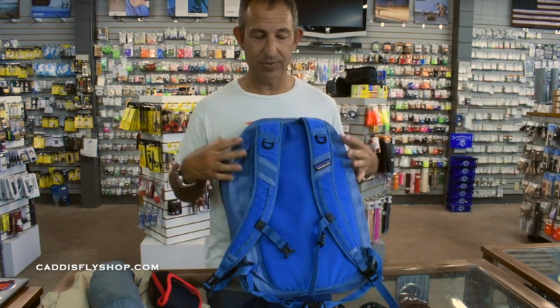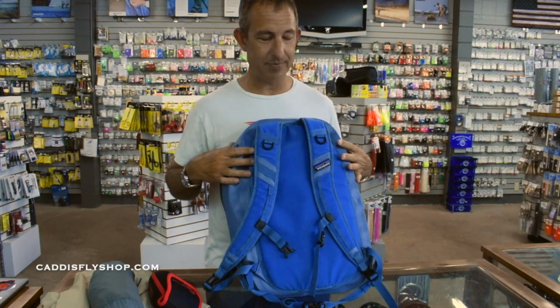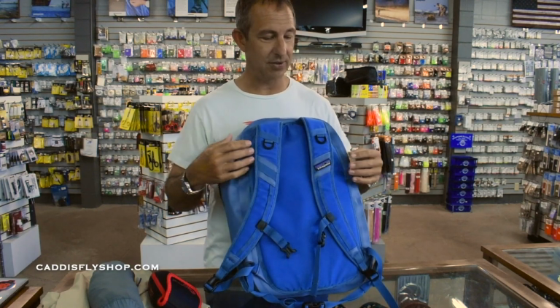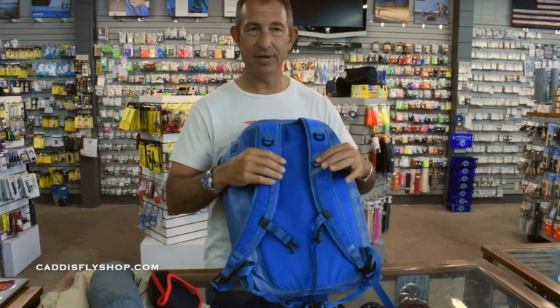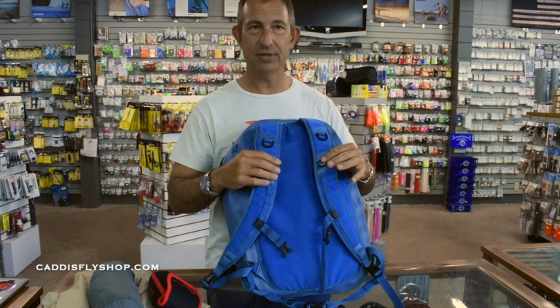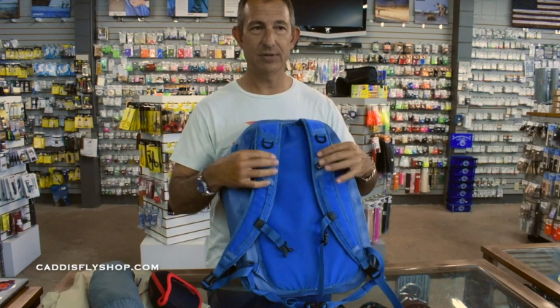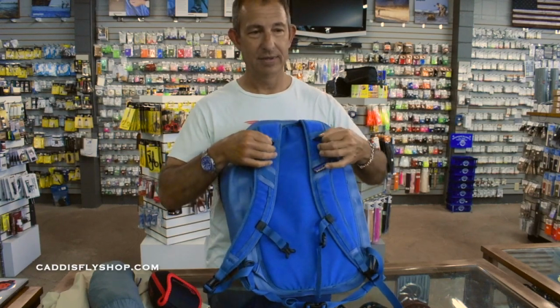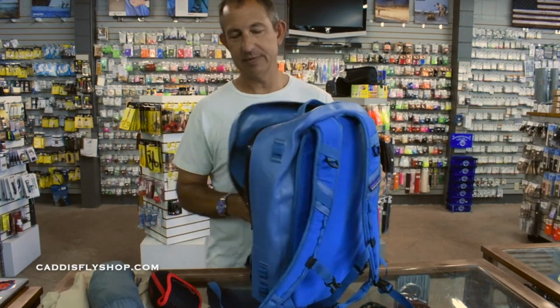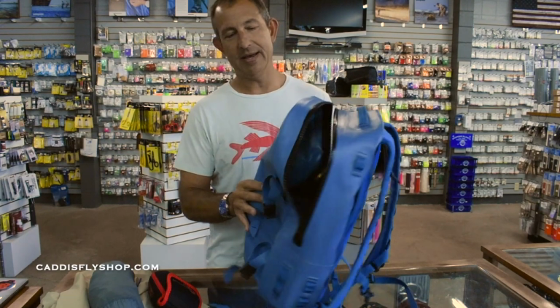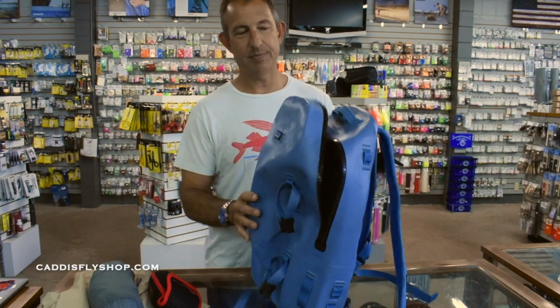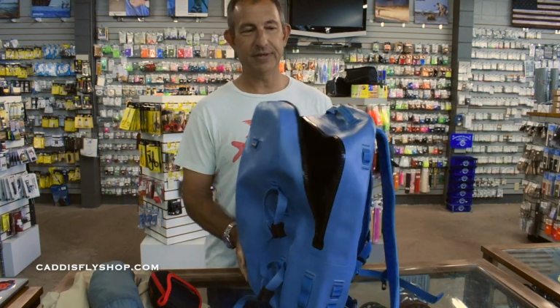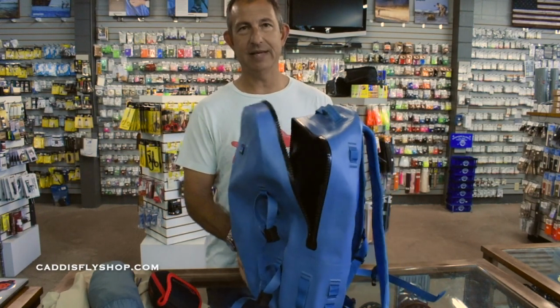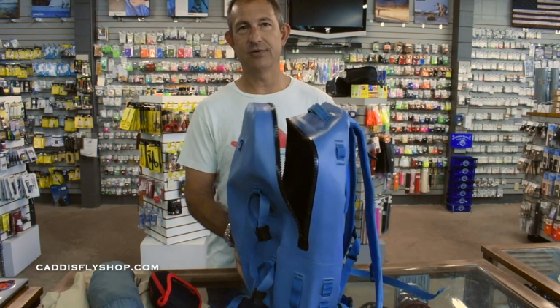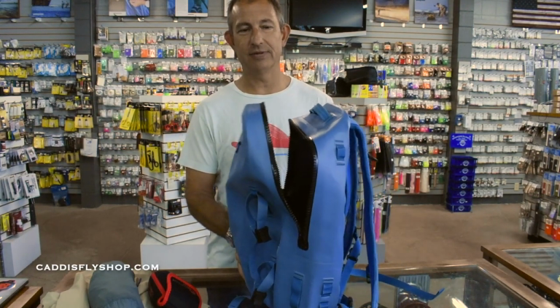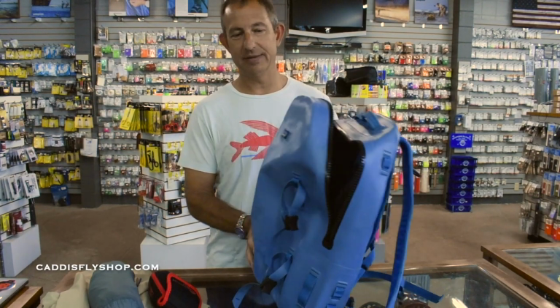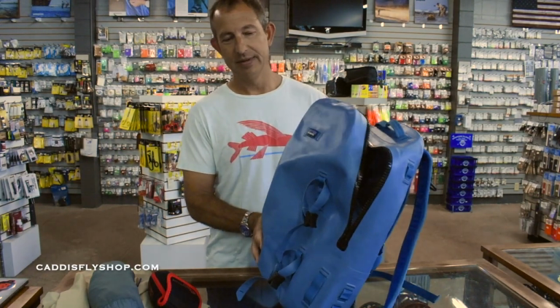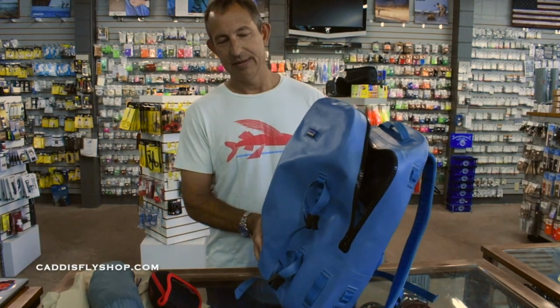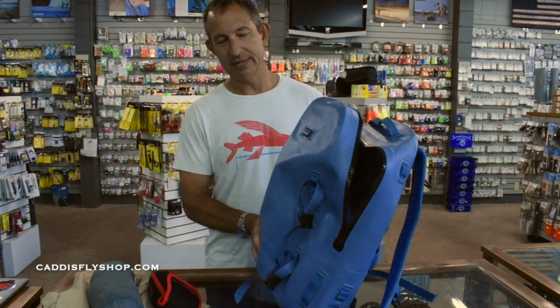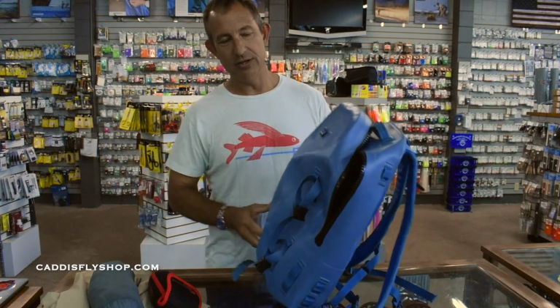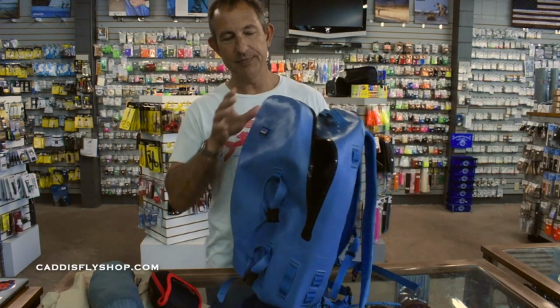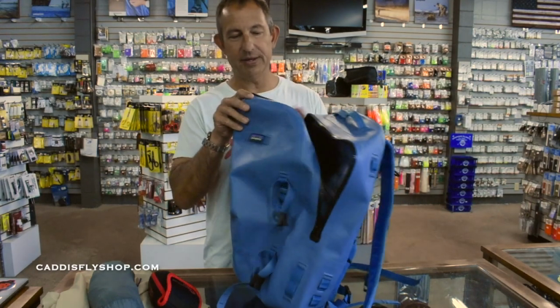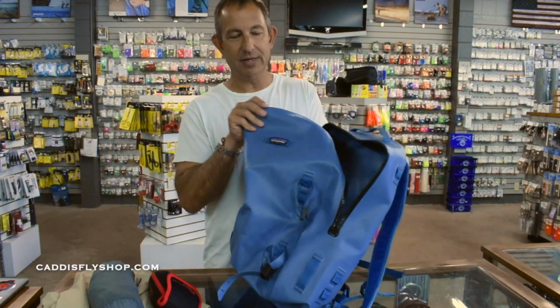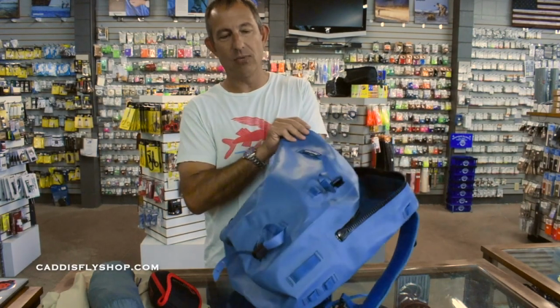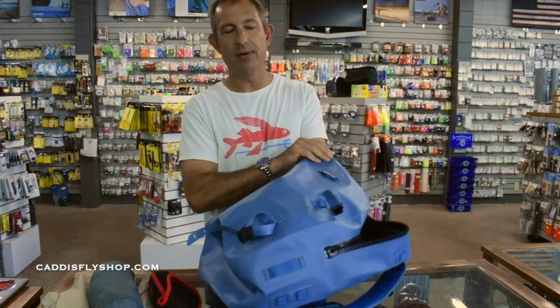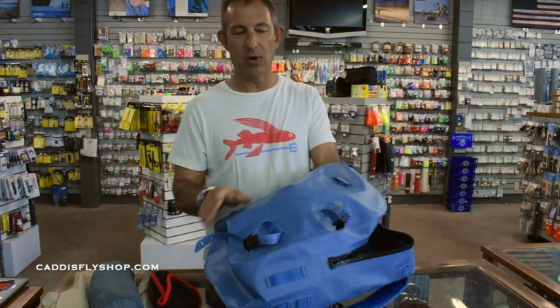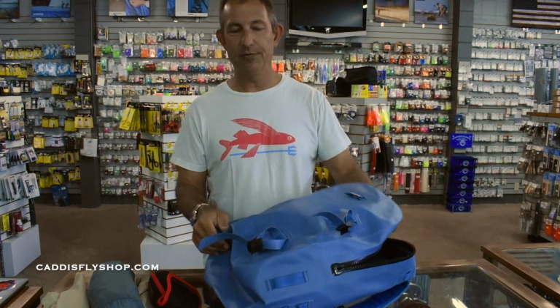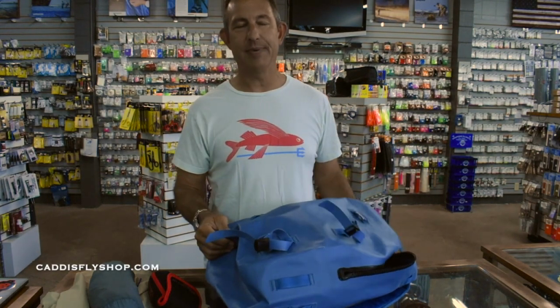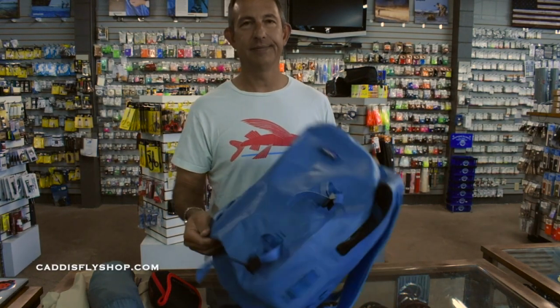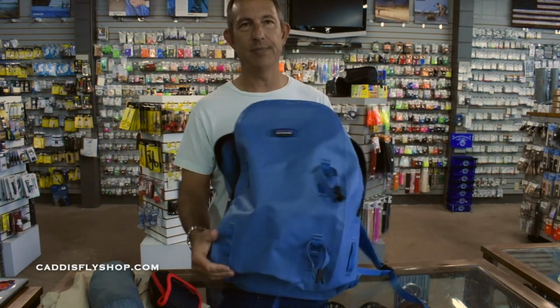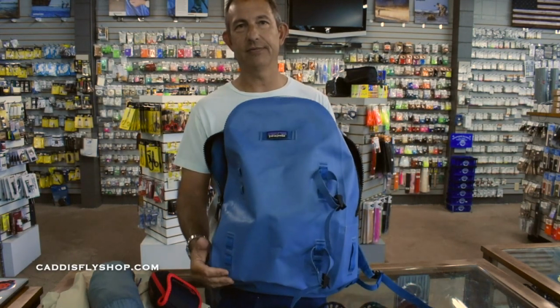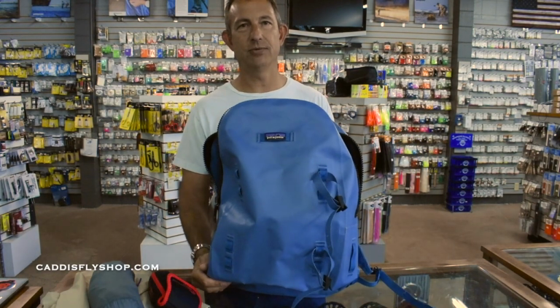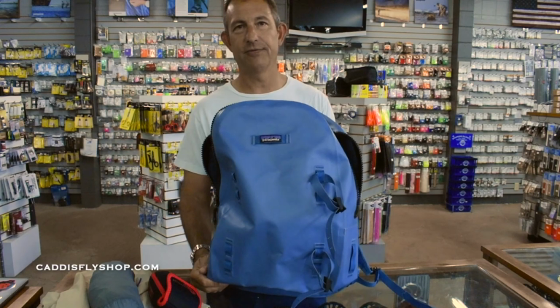Awesome bag, just a perfect size for travel. This is the new Patagonia Guide waterproof backpack — a great product for 2021 fall.